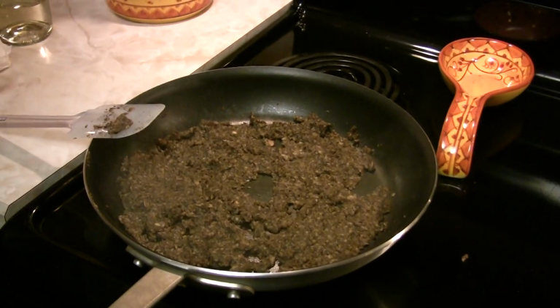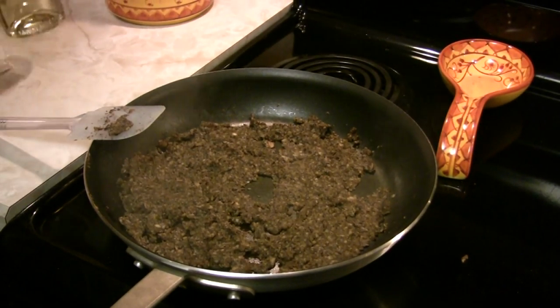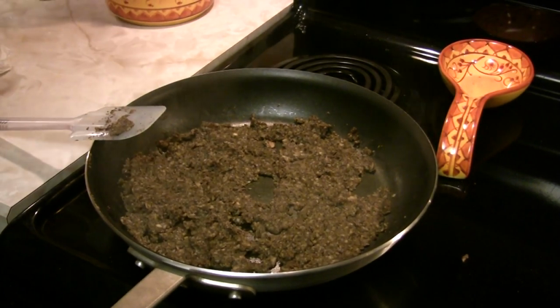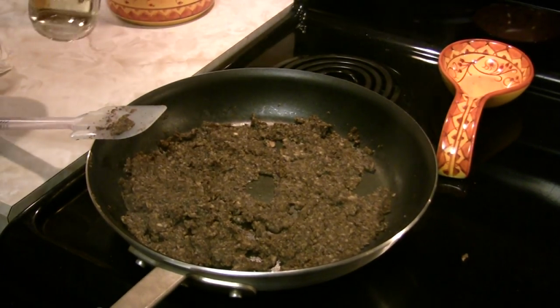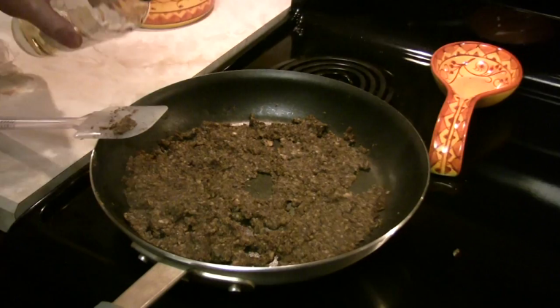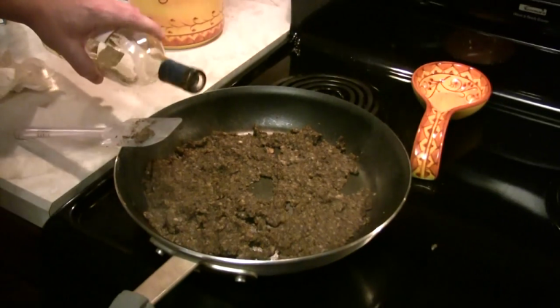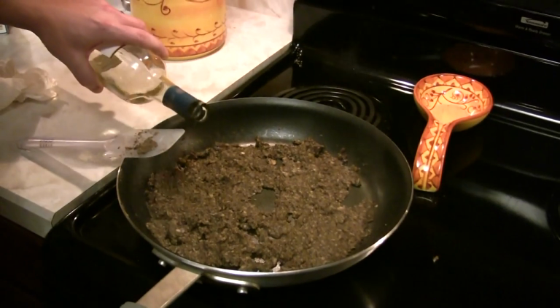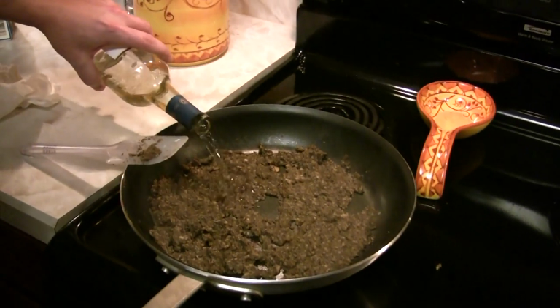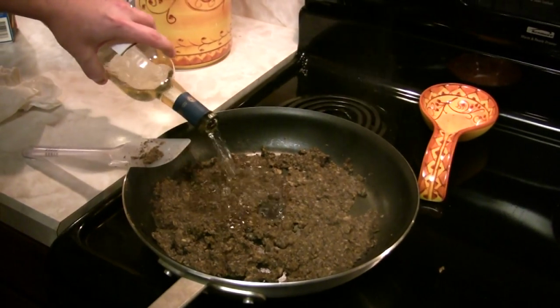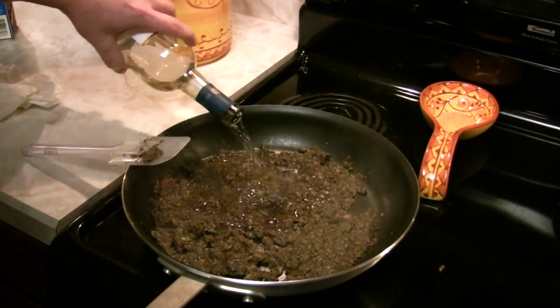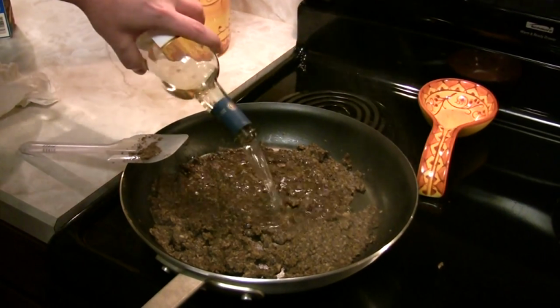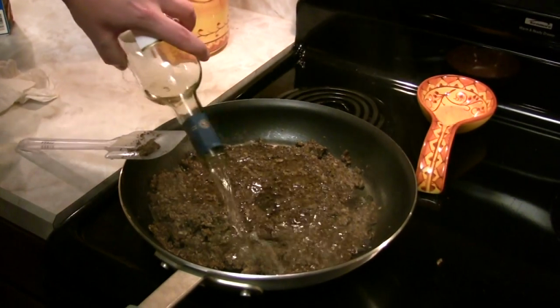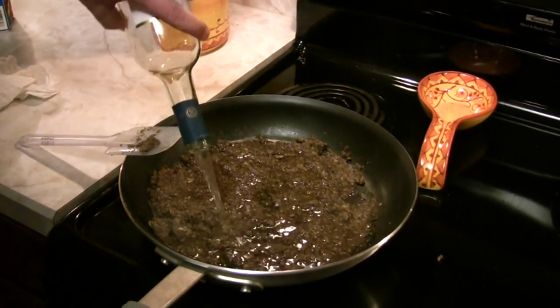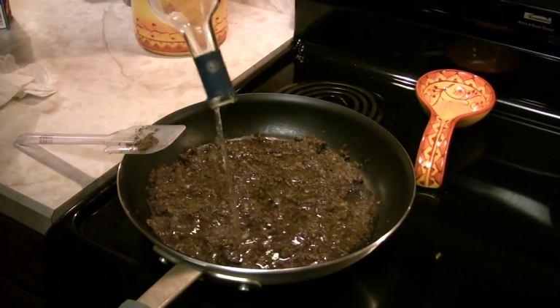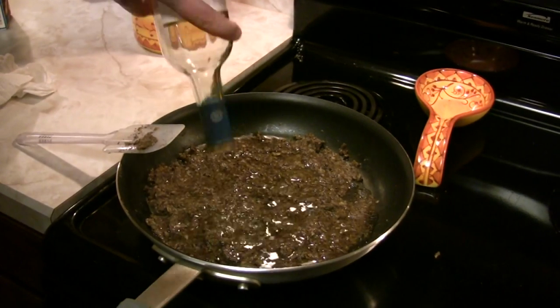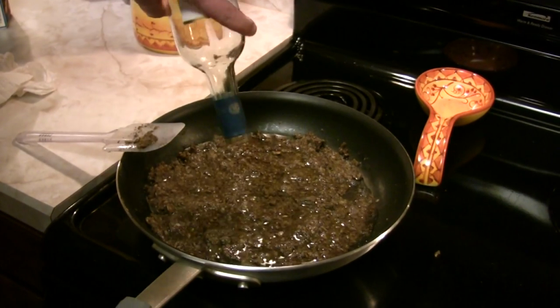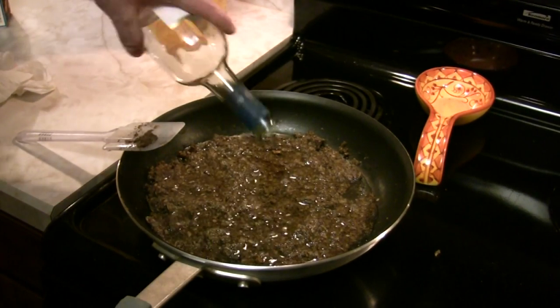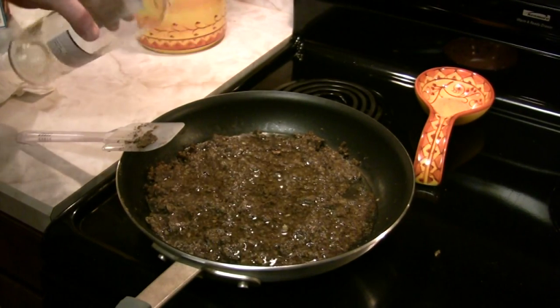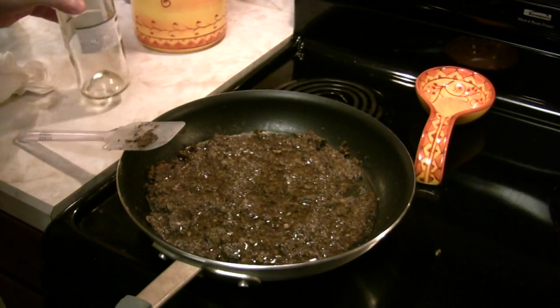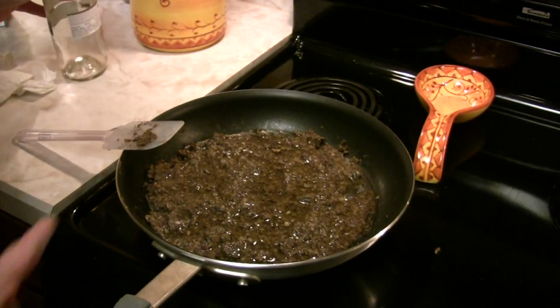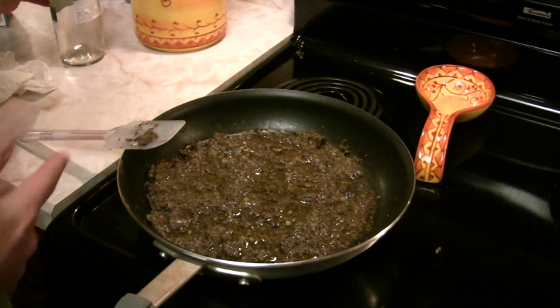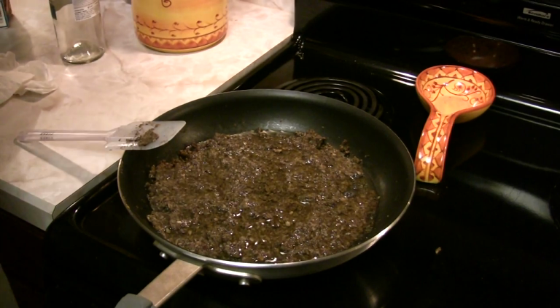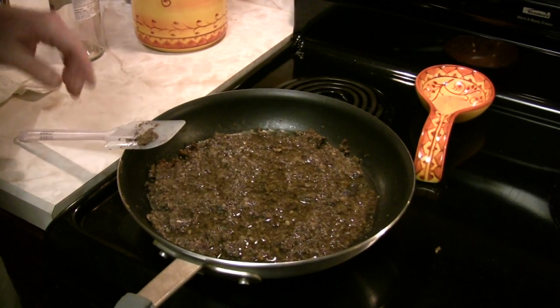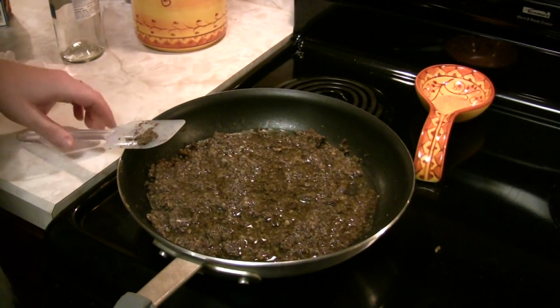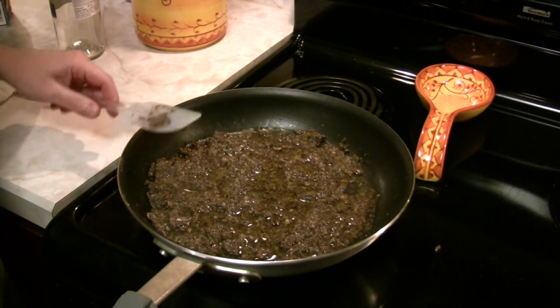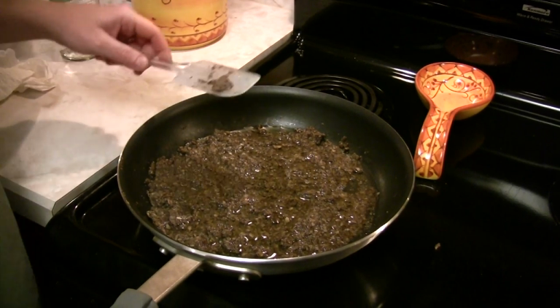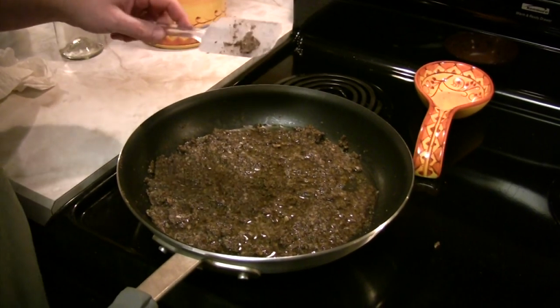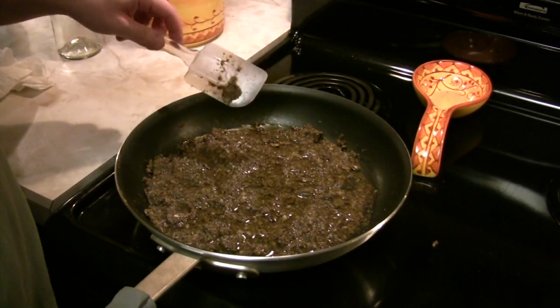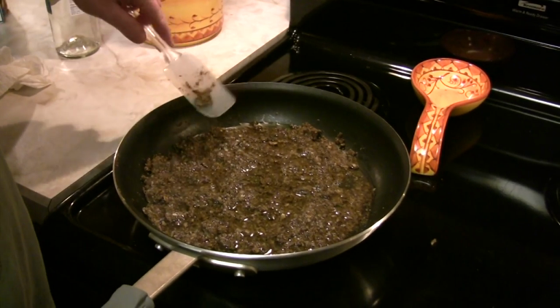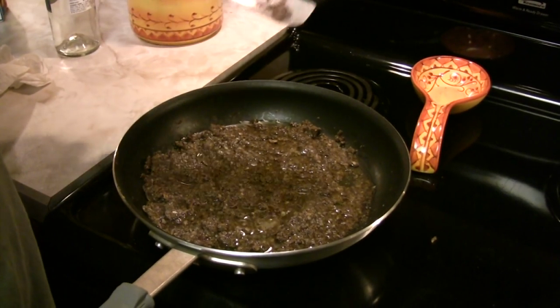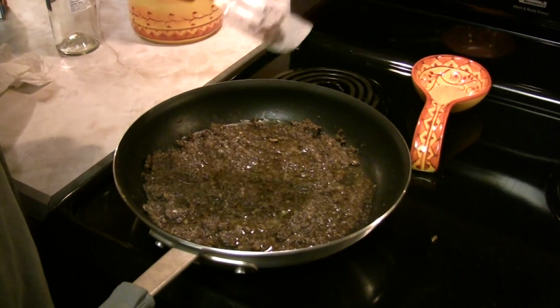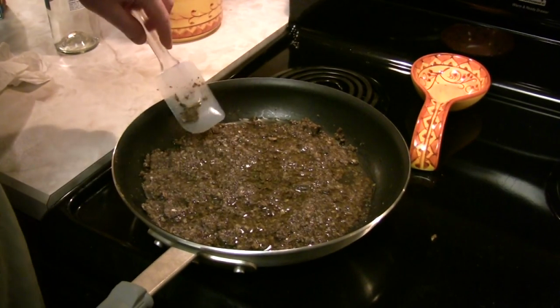Any dry white wine you like — we're going to go ahead and add a cup and stir it in, and then reduce it back down to that same stage. So about another 10 minutes on medium-high heat.